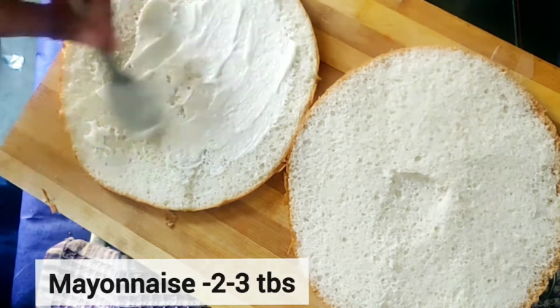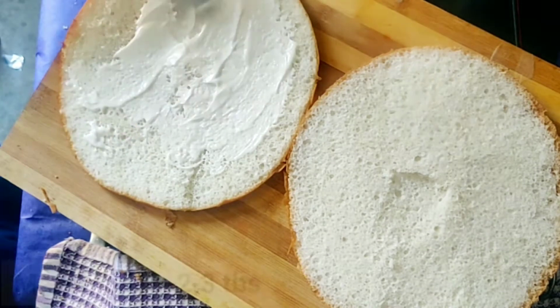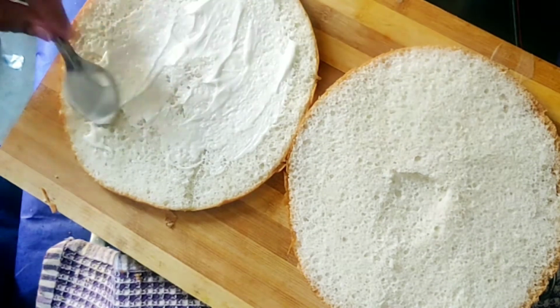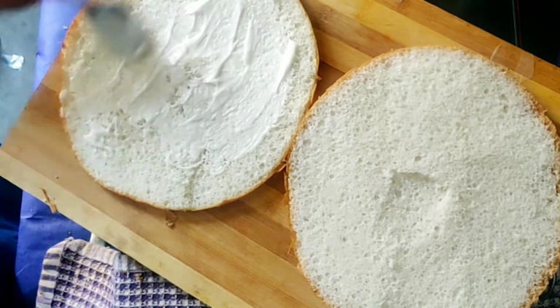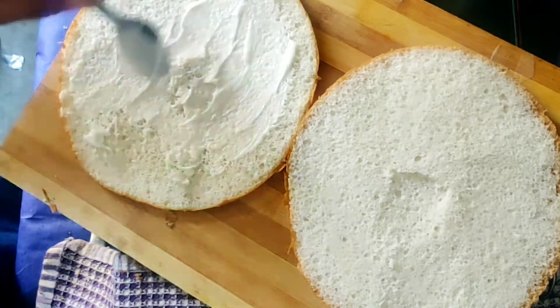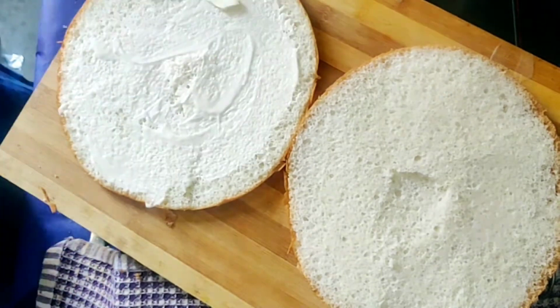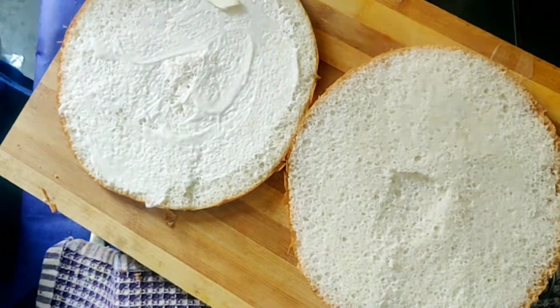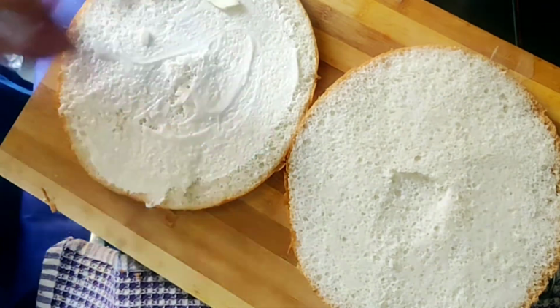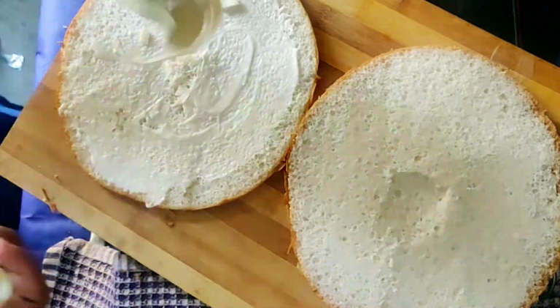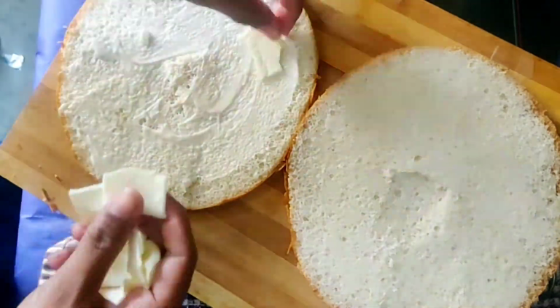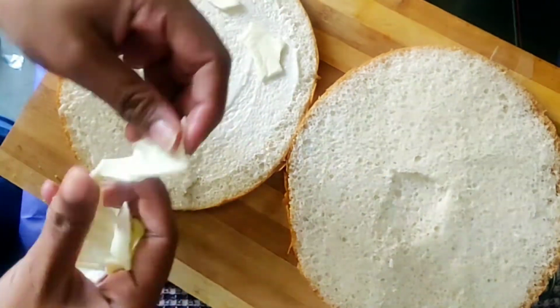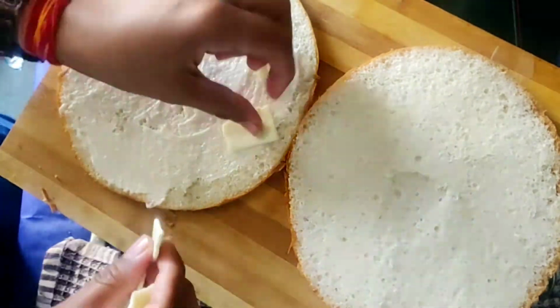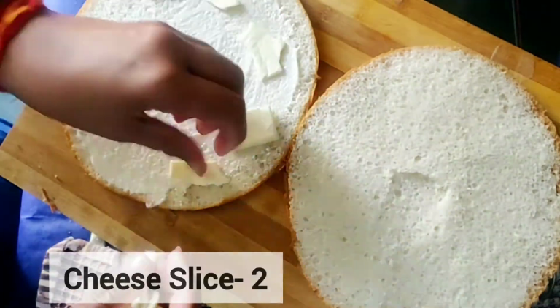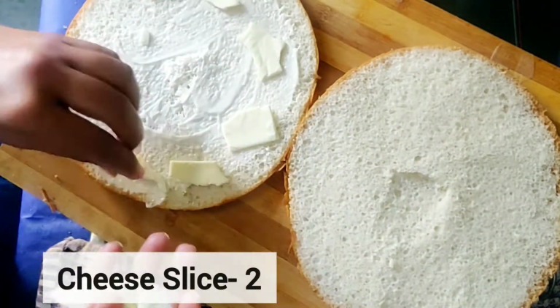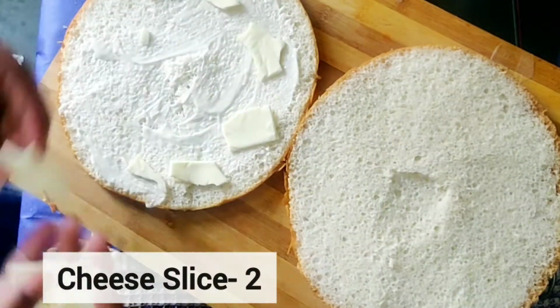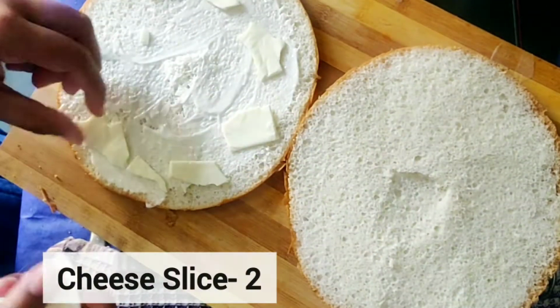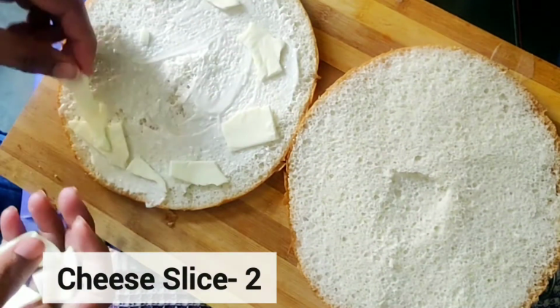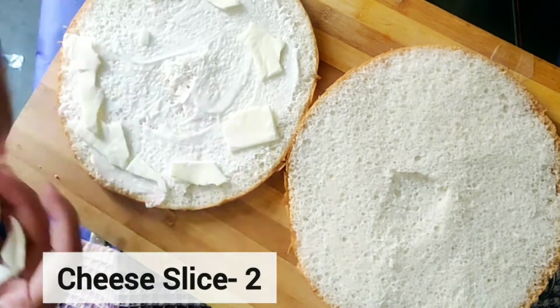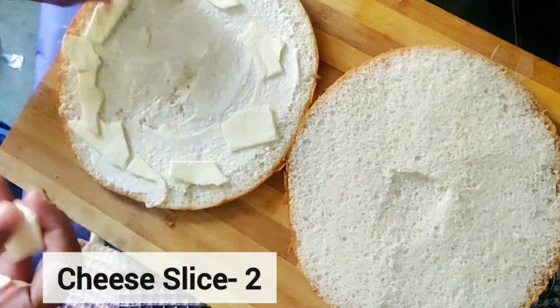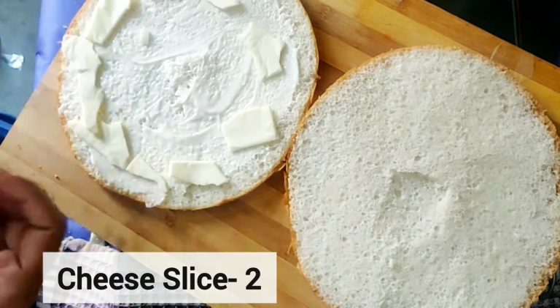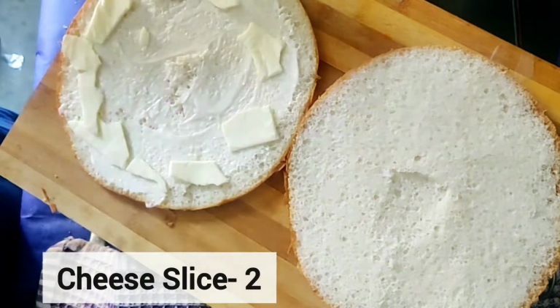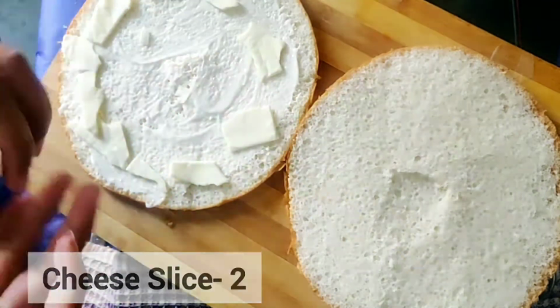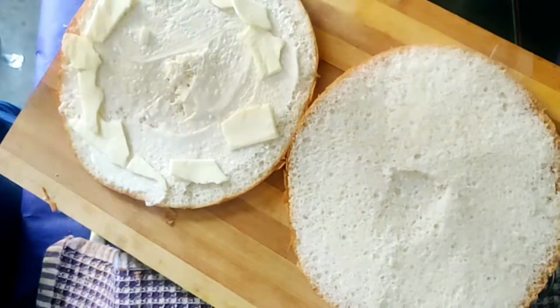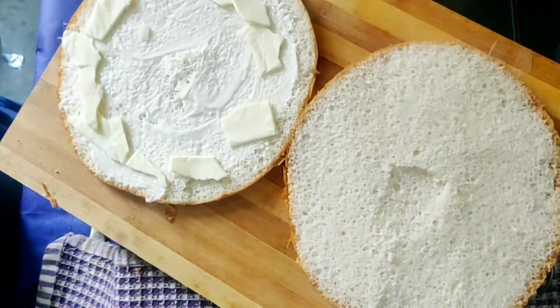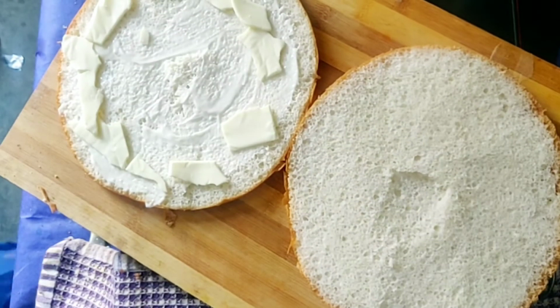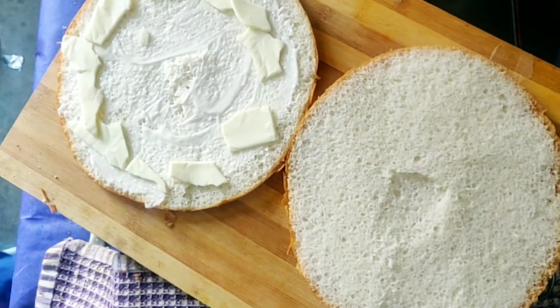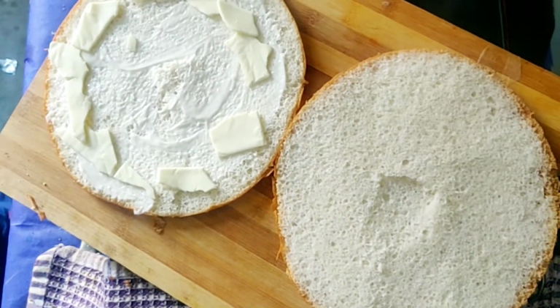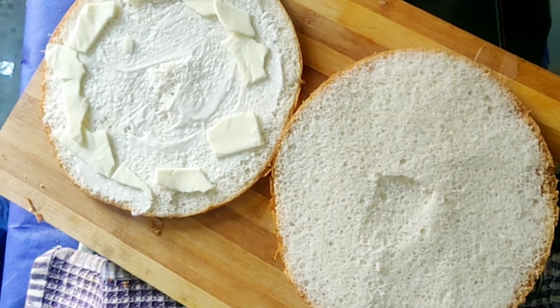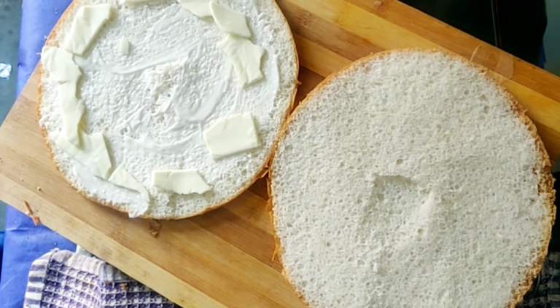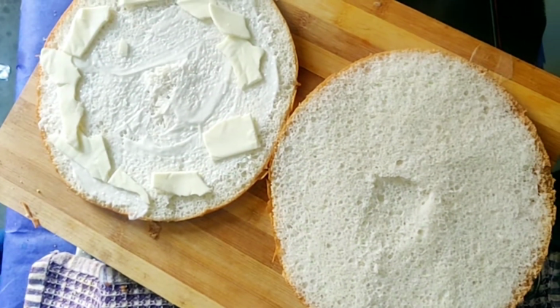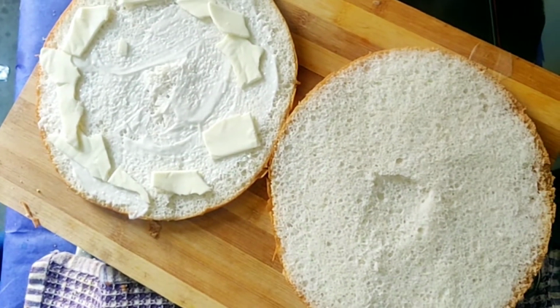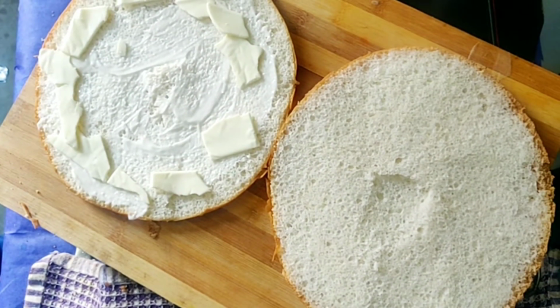Now we take a cheese slice and place it on the base. This is just for extra cheesiness — you can skip it if you prefer.